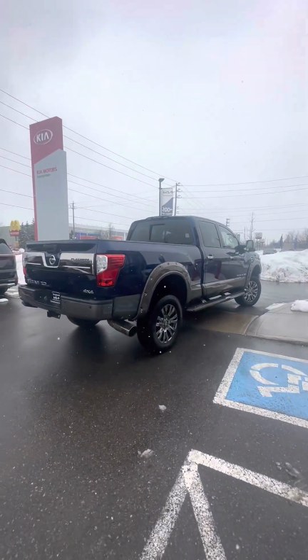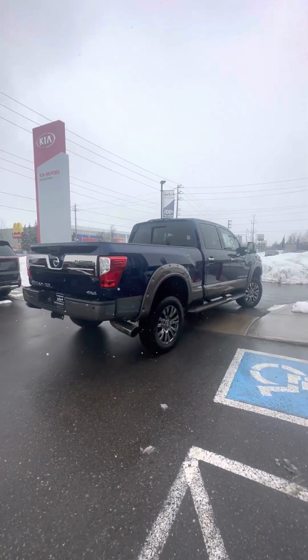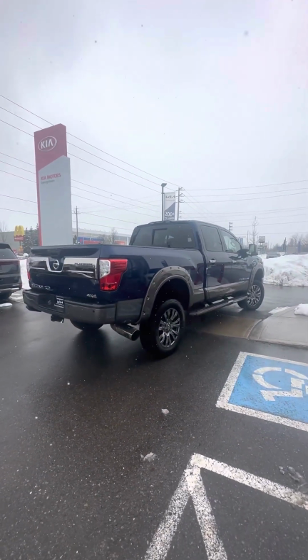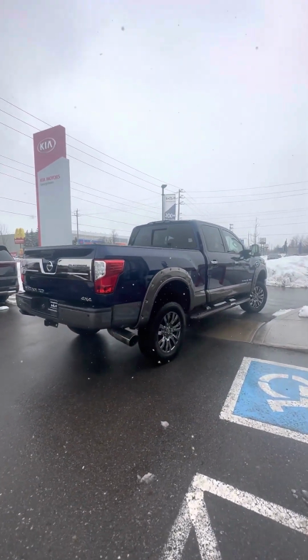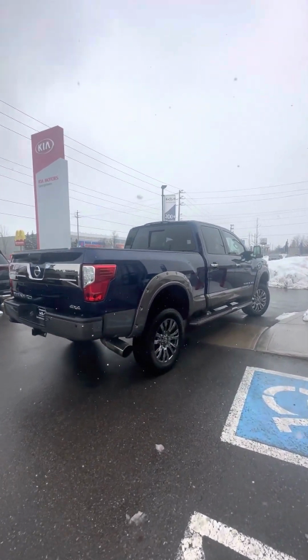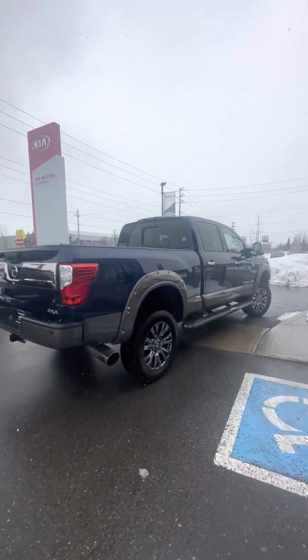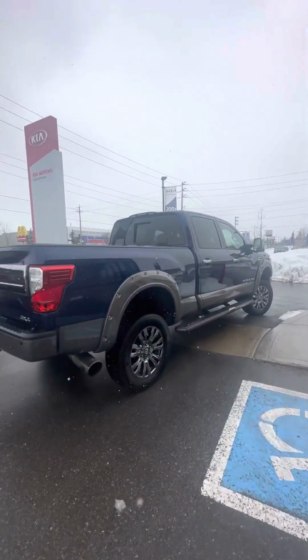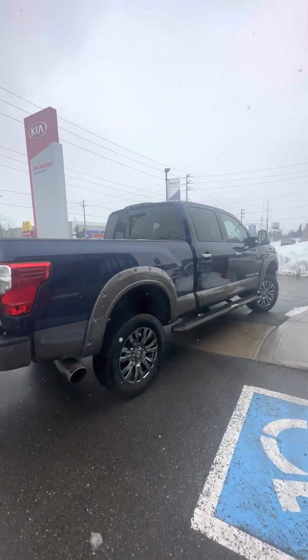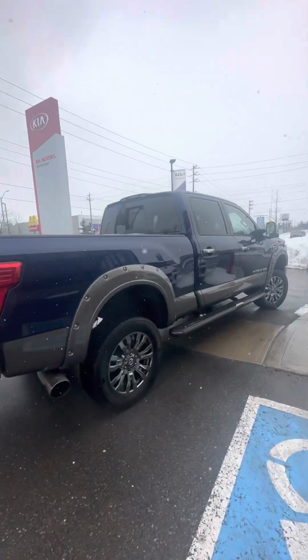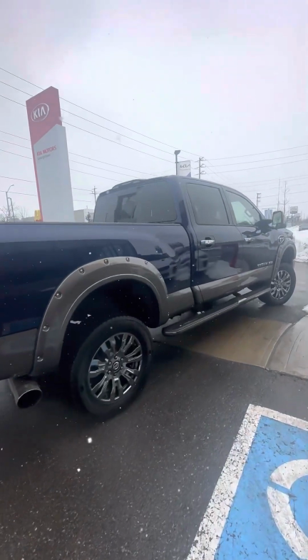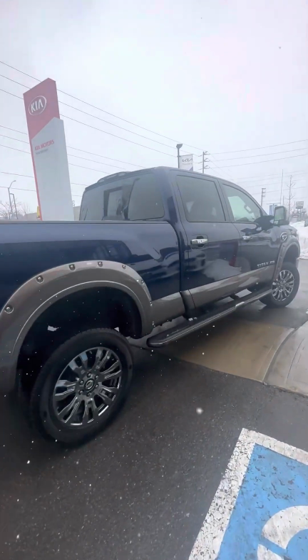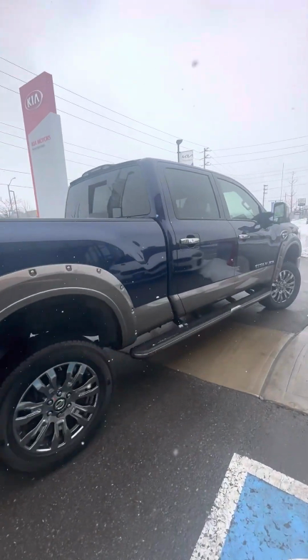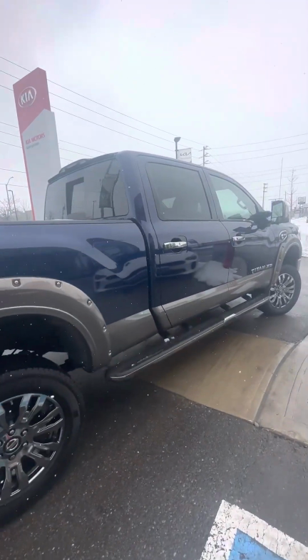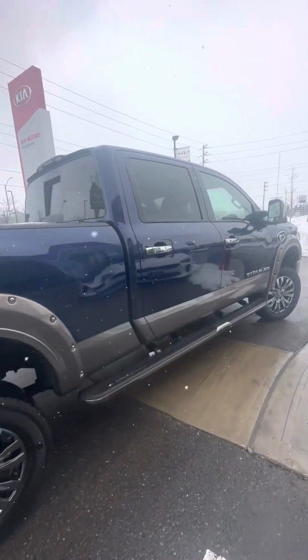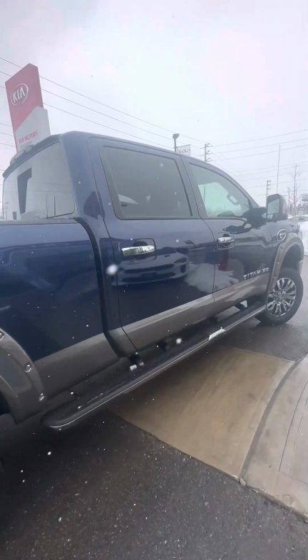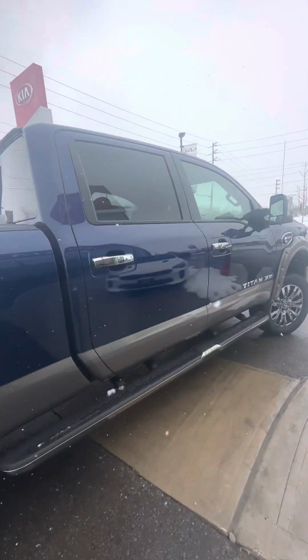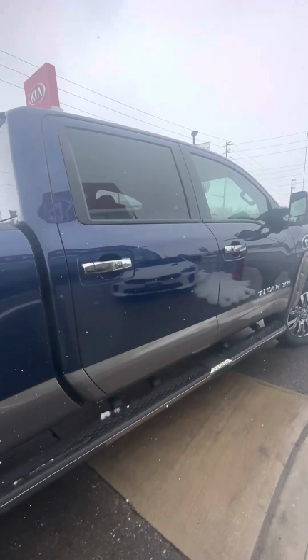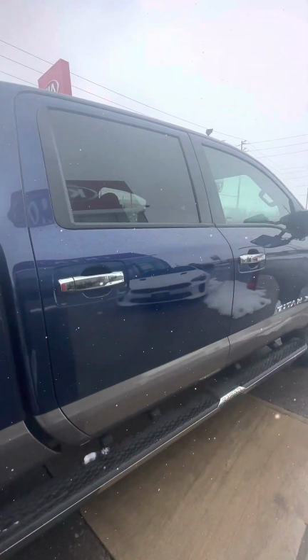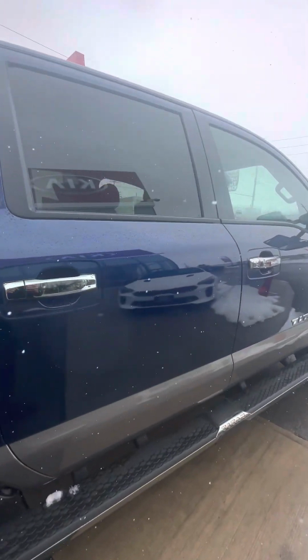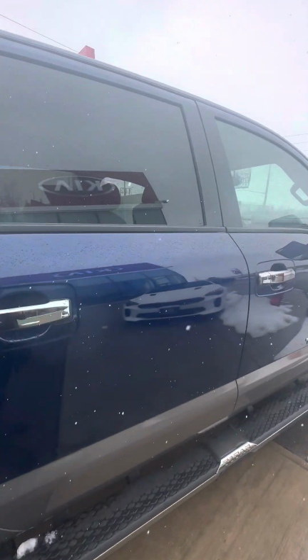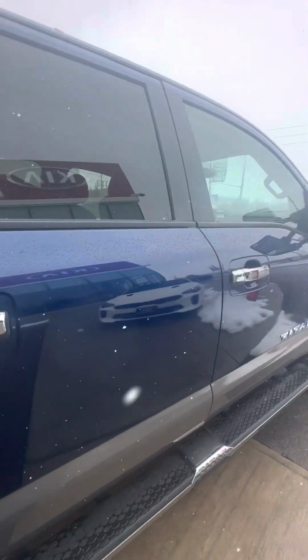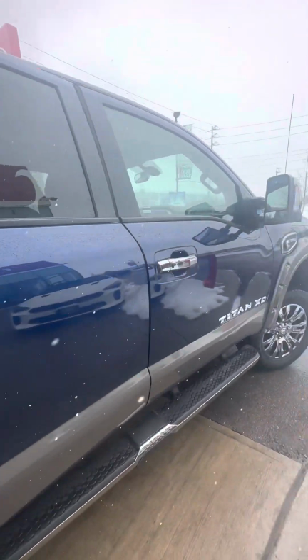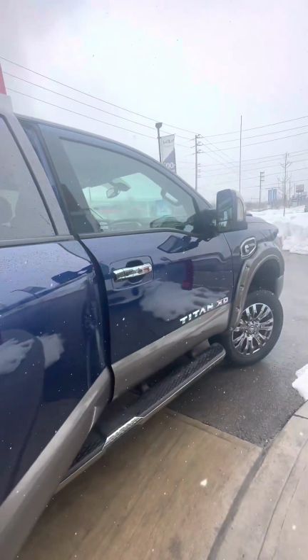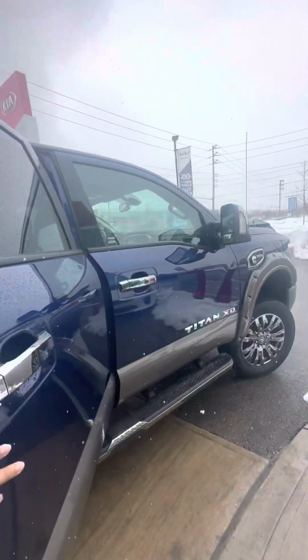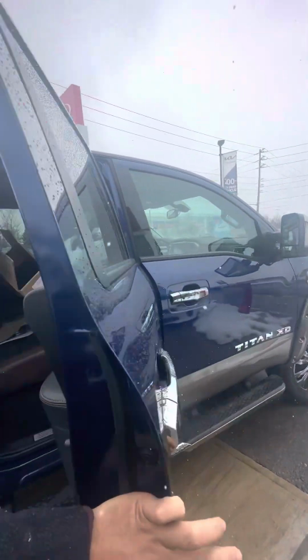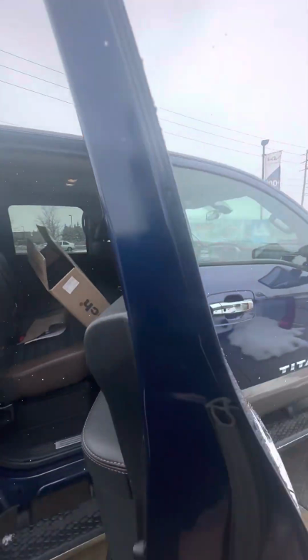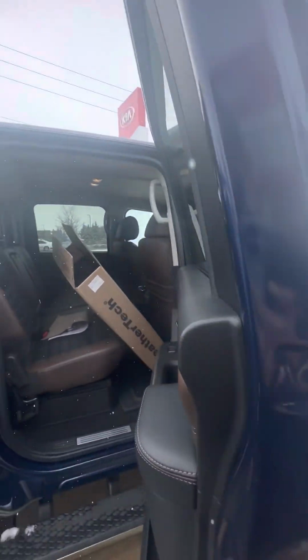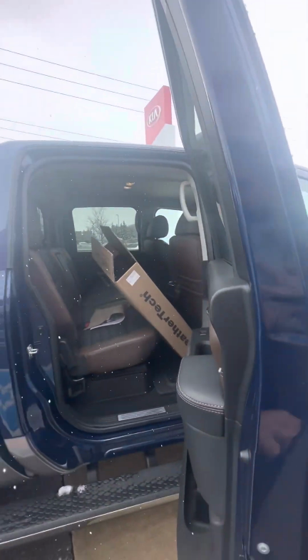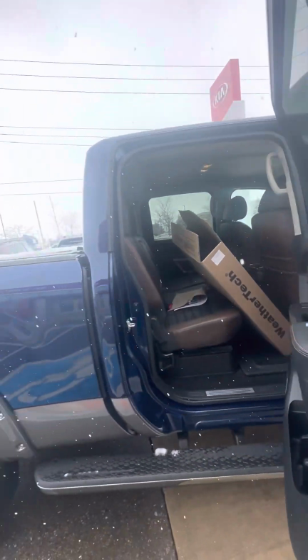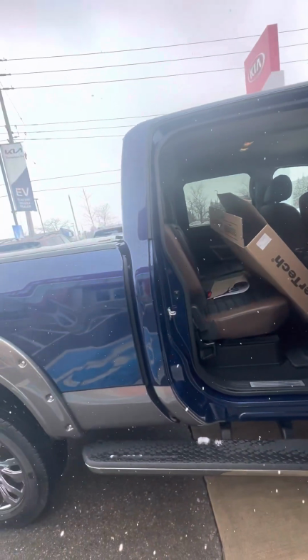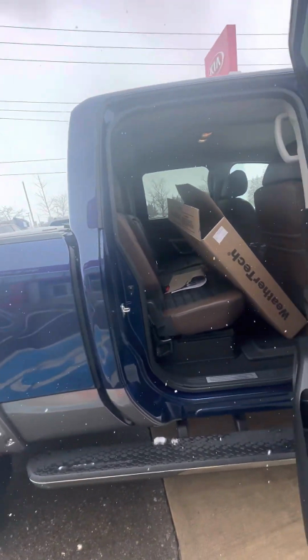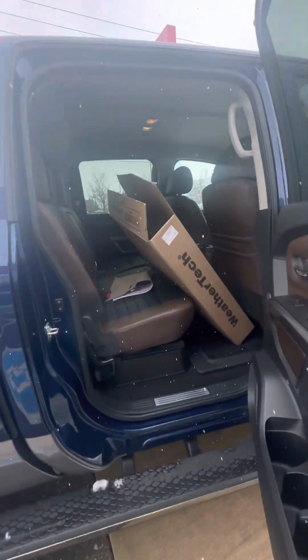This is a beautiful truck. Now, it does have a lift kit that was added after the fact — I wanted to disclose that. It was not done by the manufacturer, so there is an aftermarket lift kit on it.